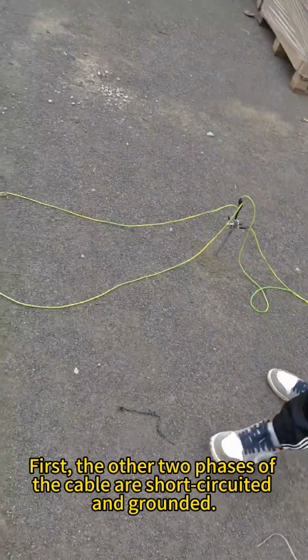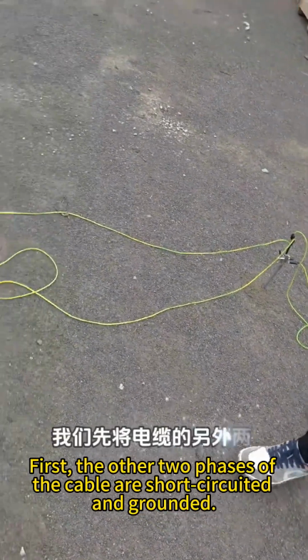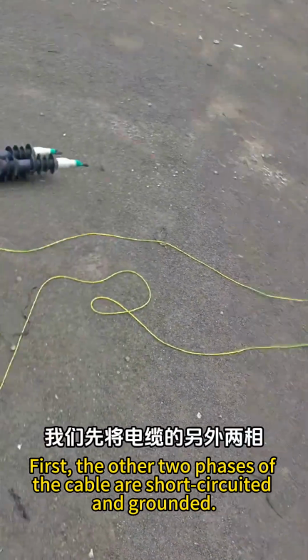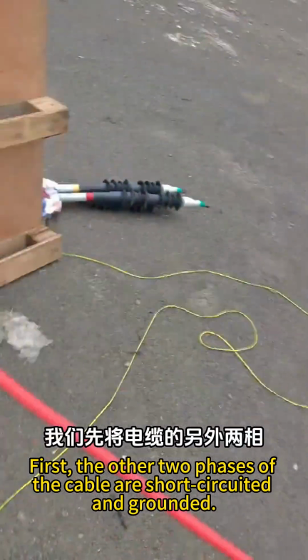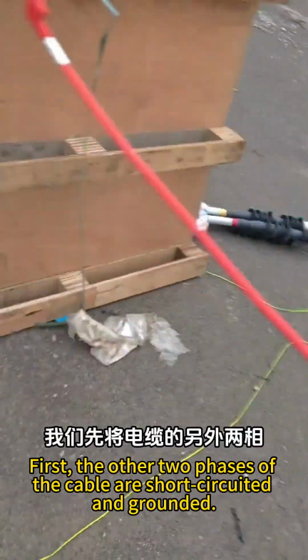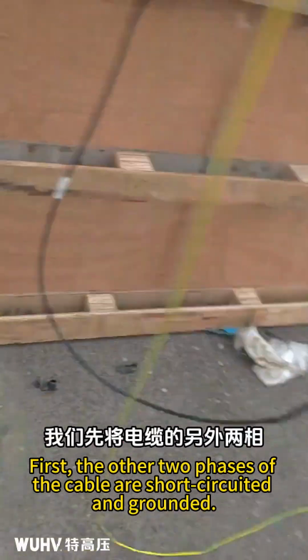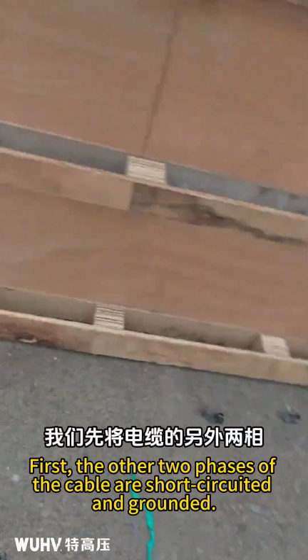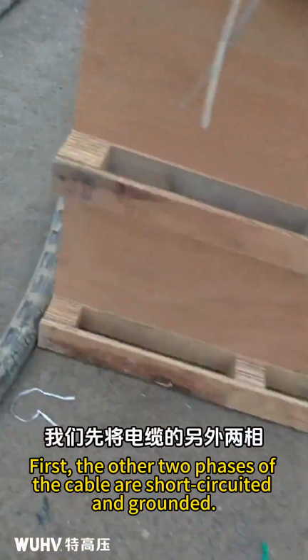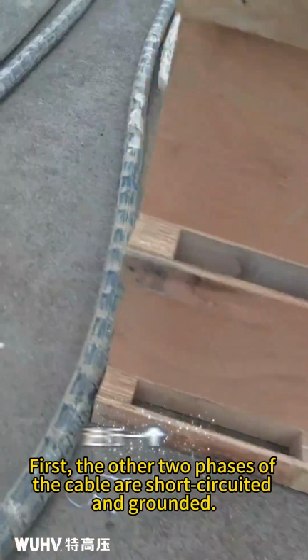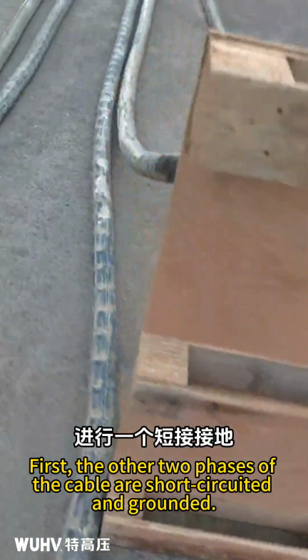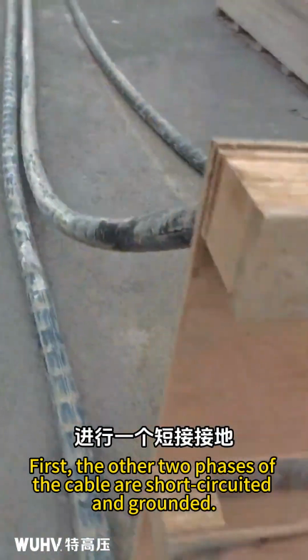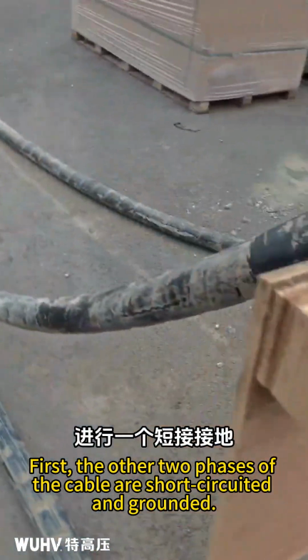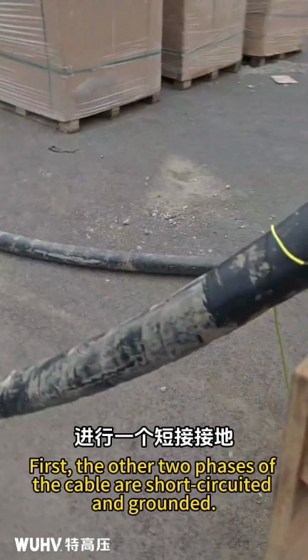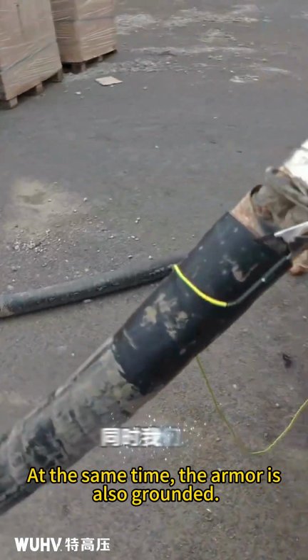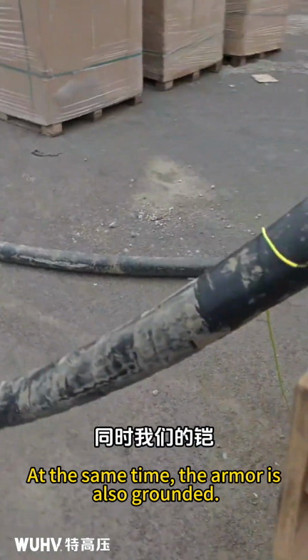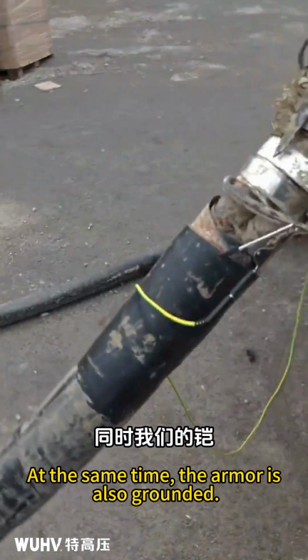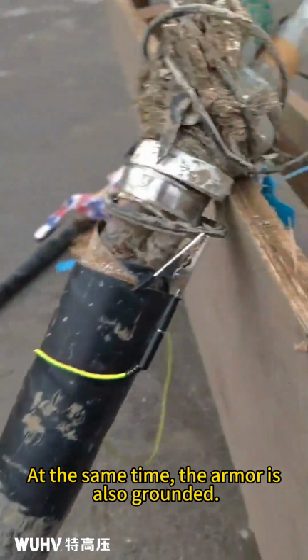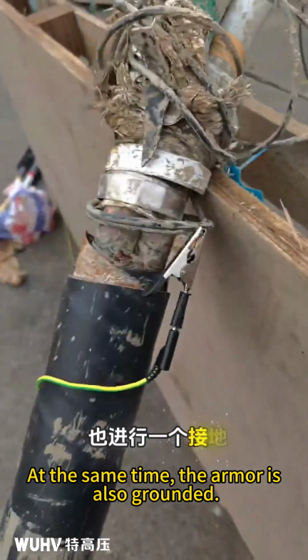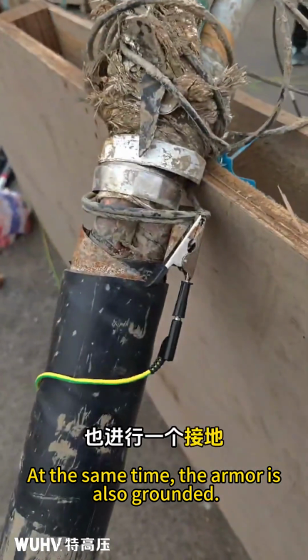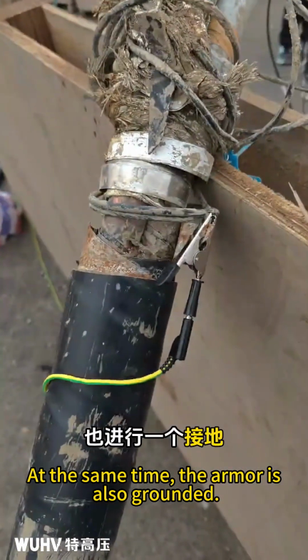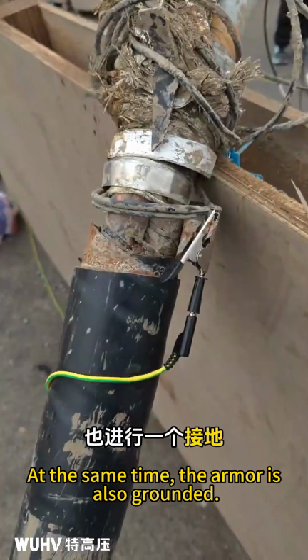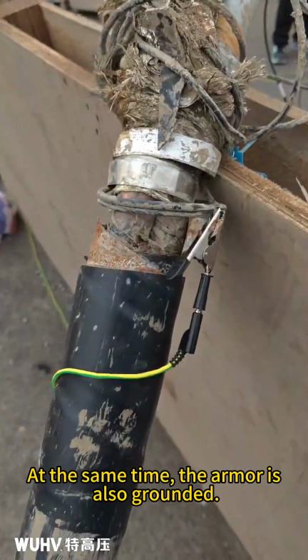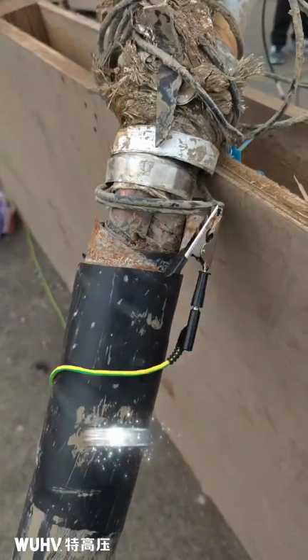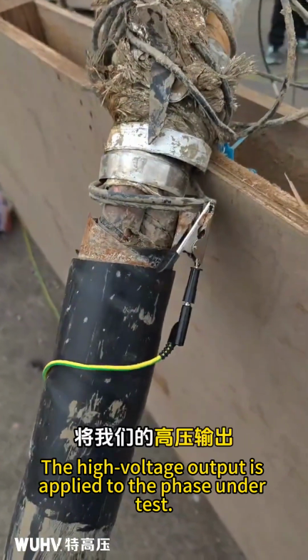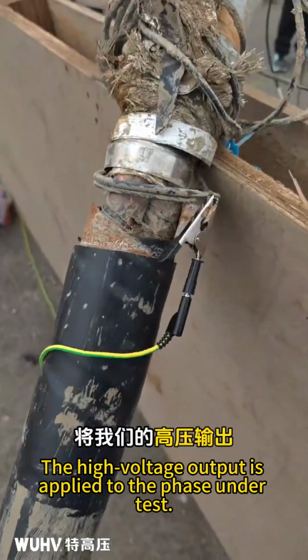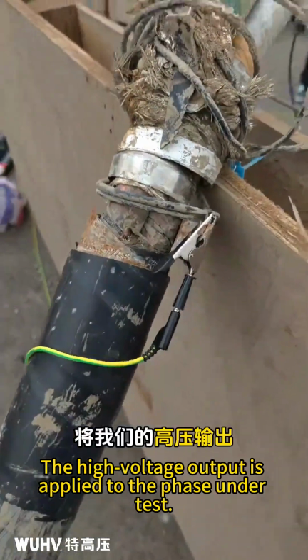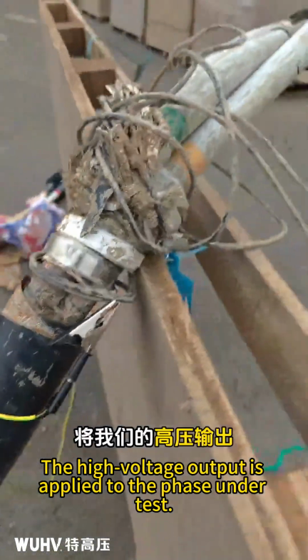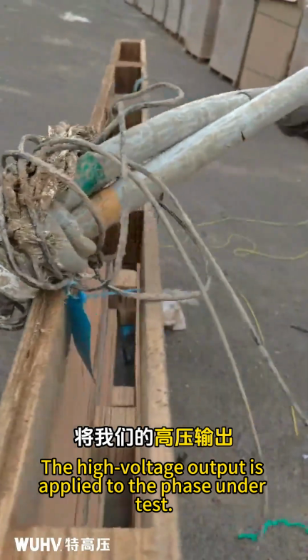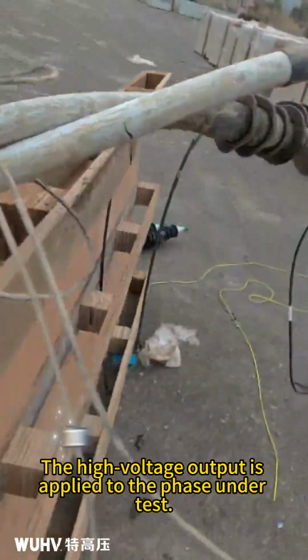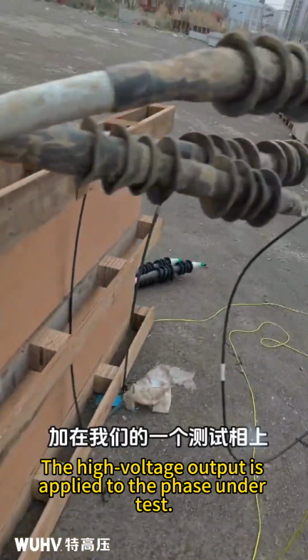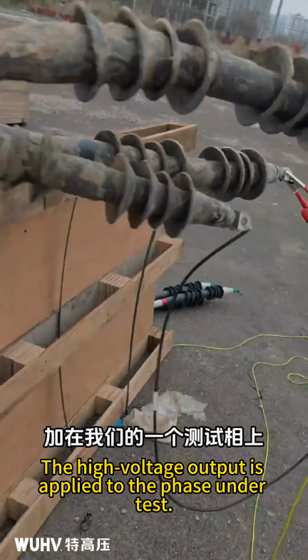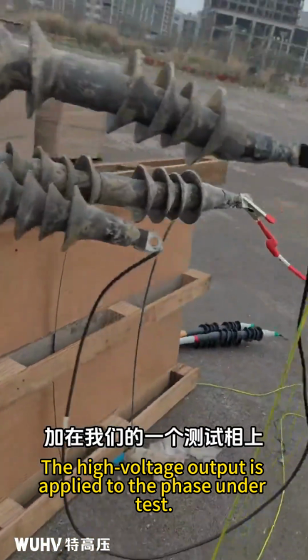First, the other two phases of the cable are short-circuited and grounded. At the same time, the armor is also grounded. The high voltage output is applied to the phase under test.